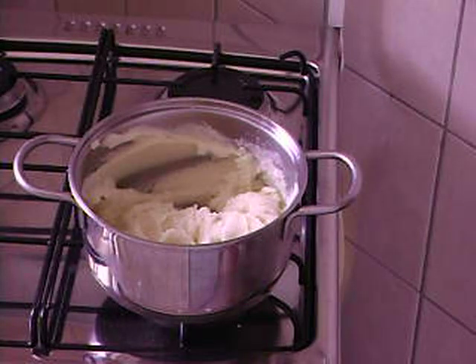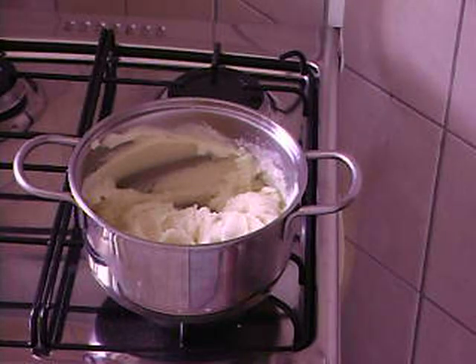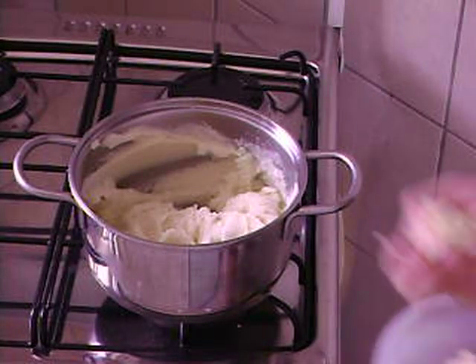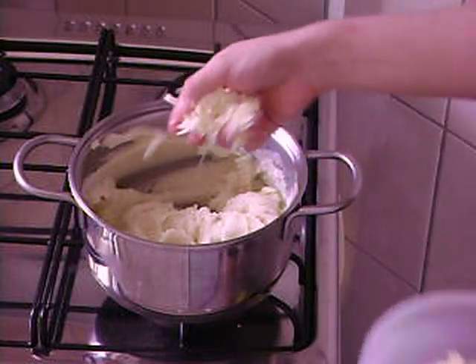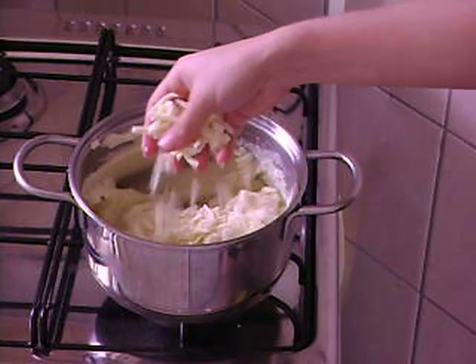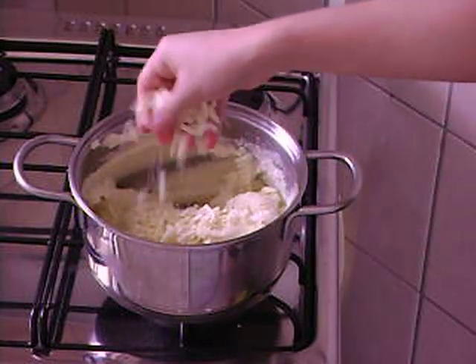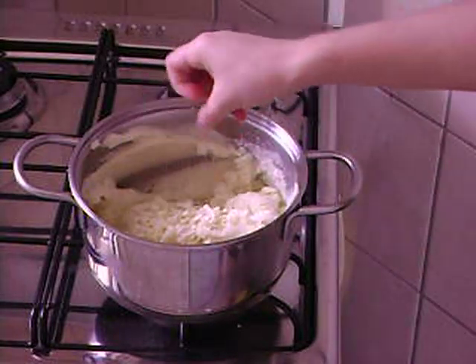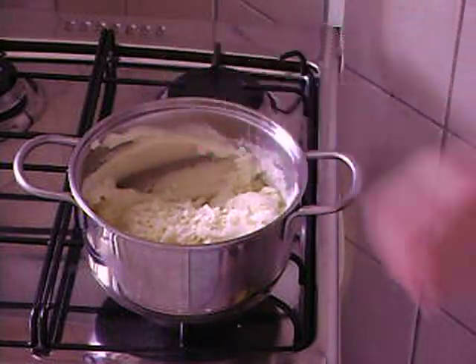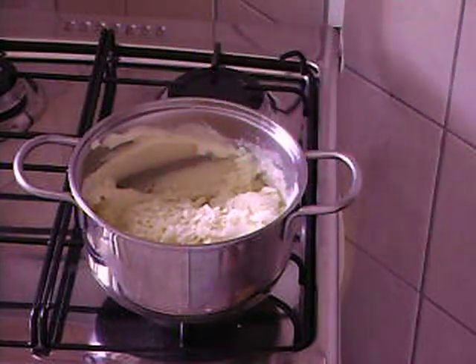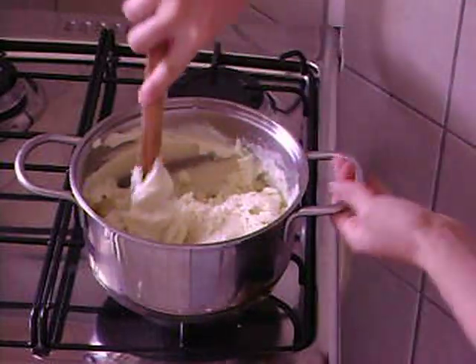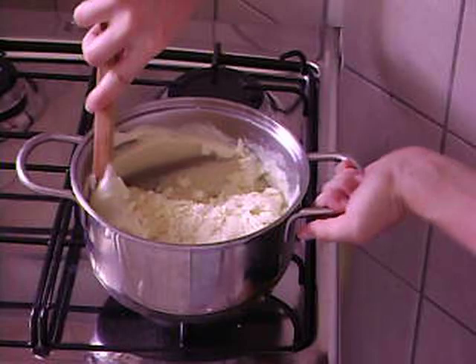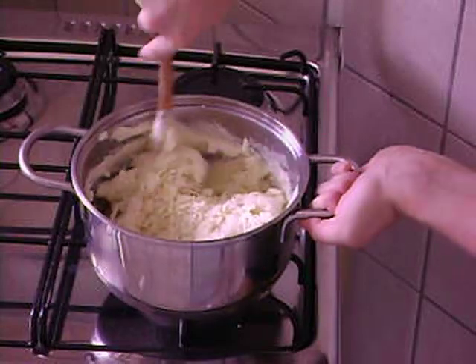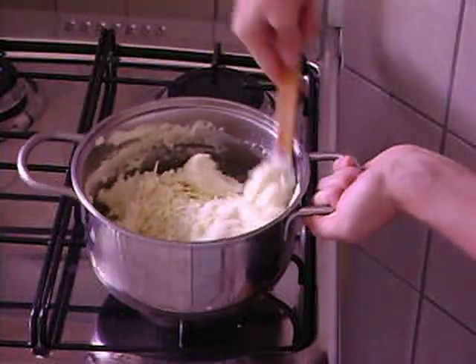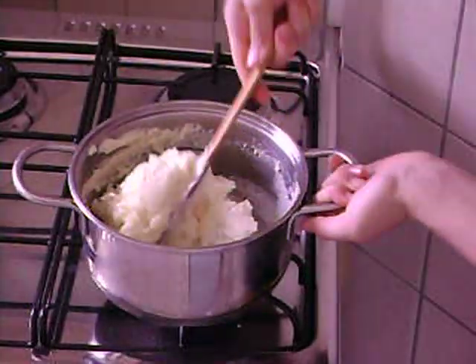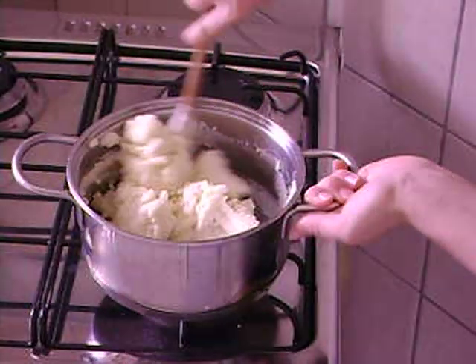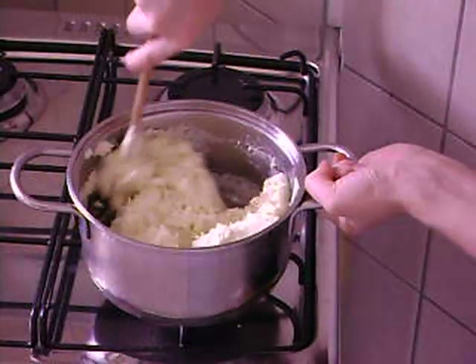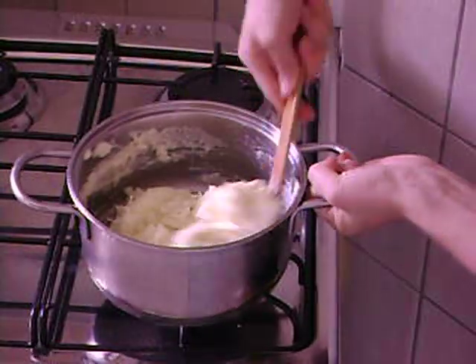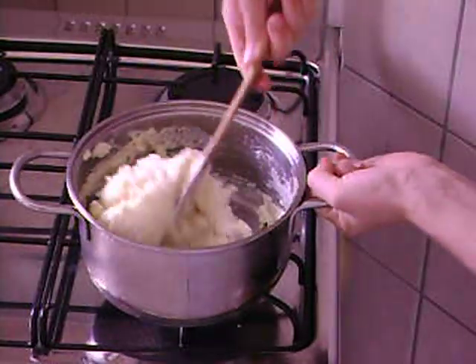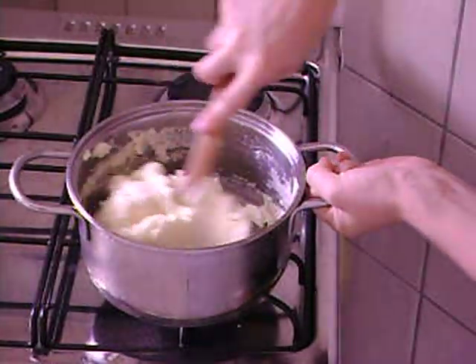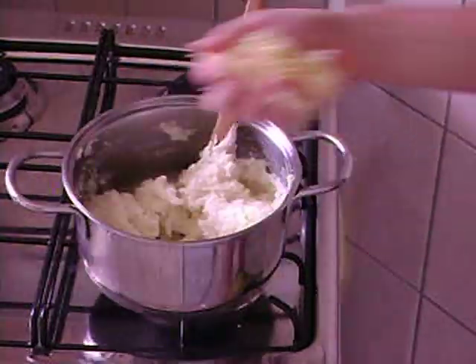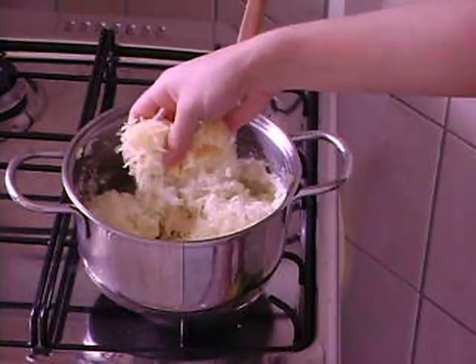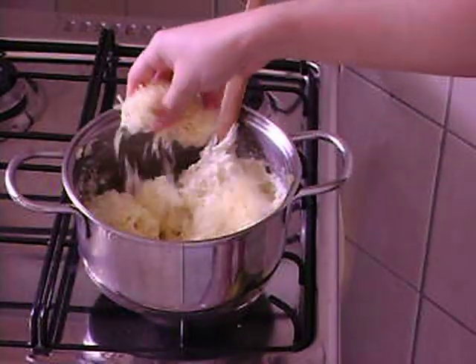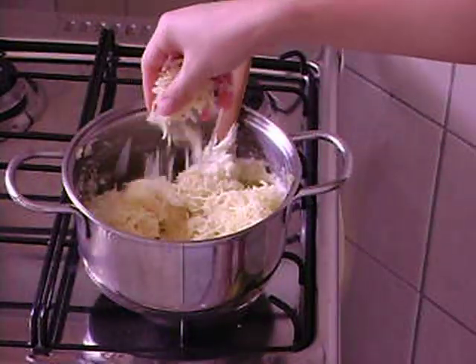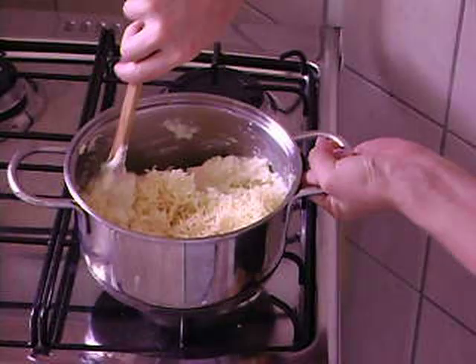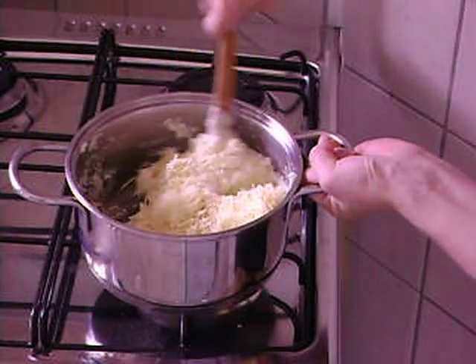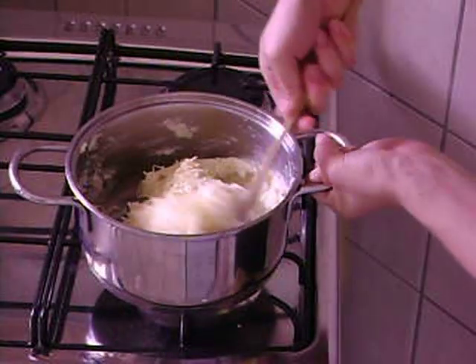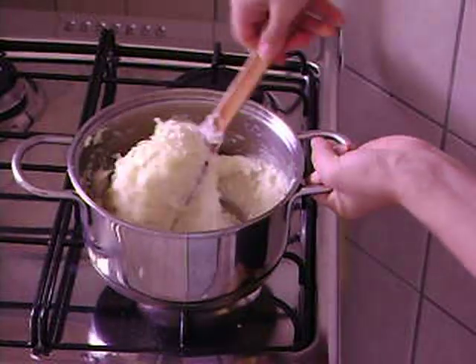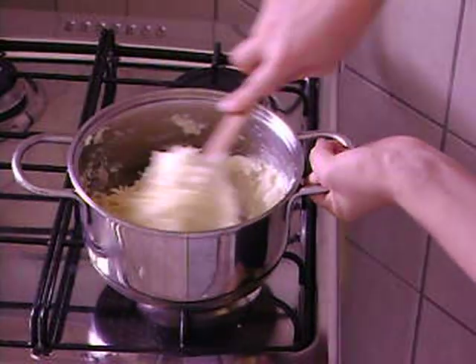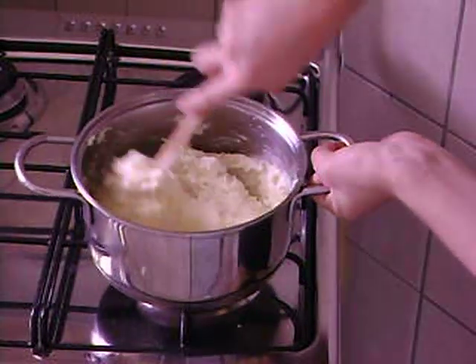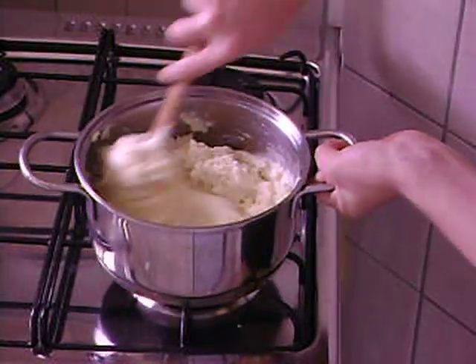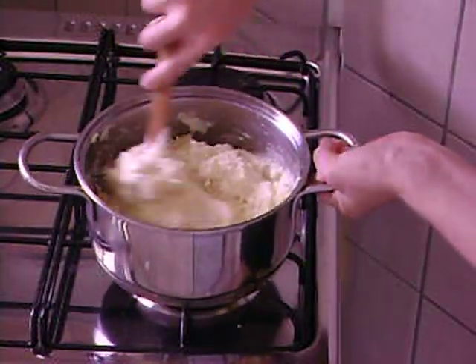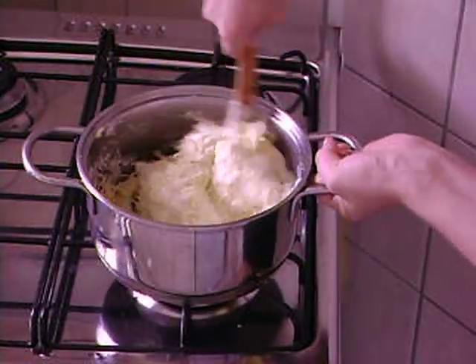After this, let's heat again on low. We're going to add small portions of cheese, mixing well to melt the cheese, intercalating the minas cheese and the gruyere cheese. Mix well until the cheese is all incorporated and the aligot is done.